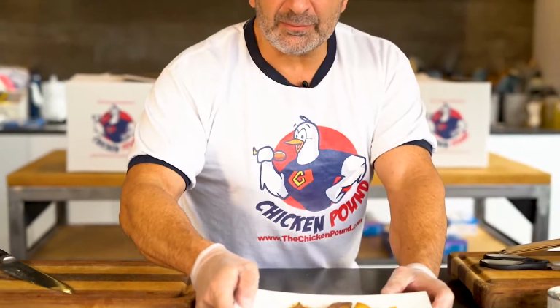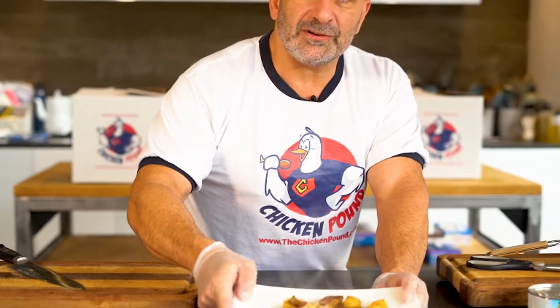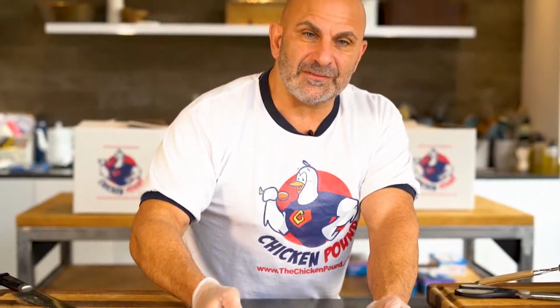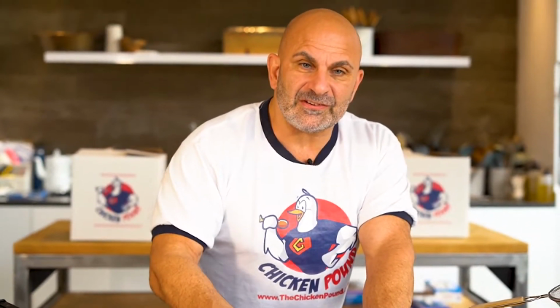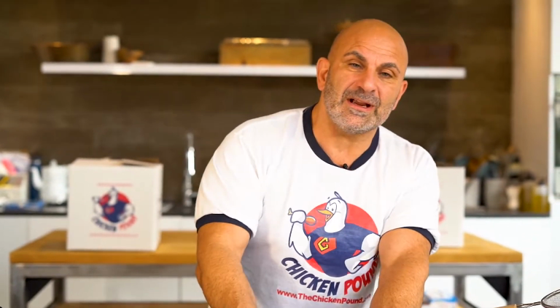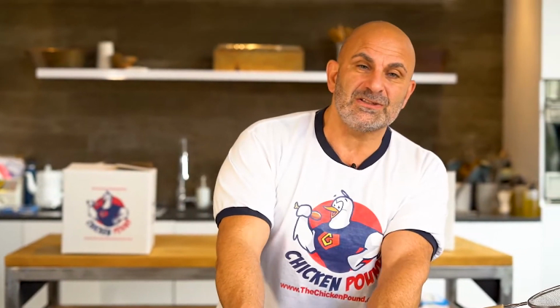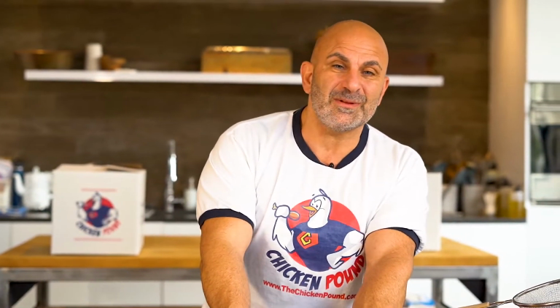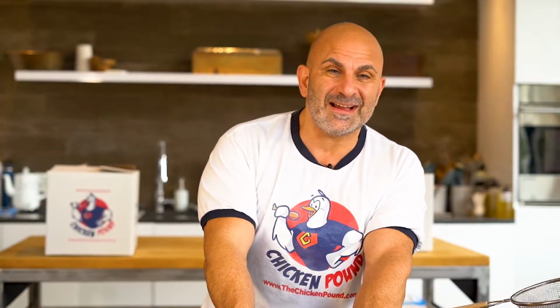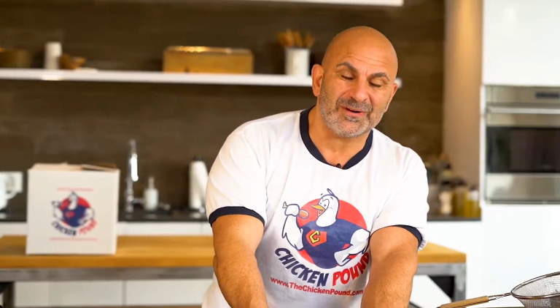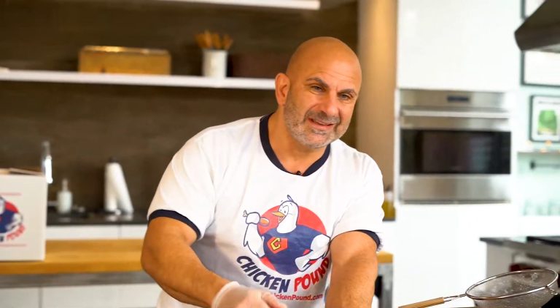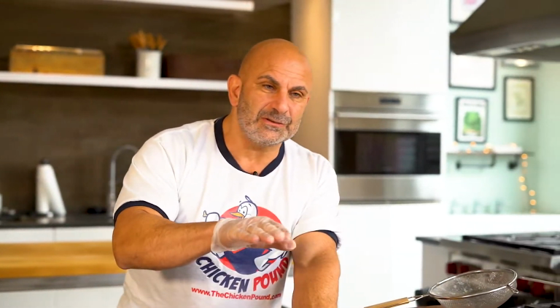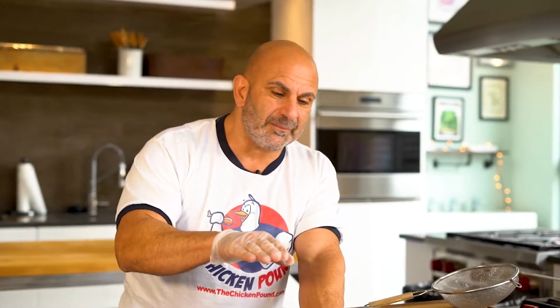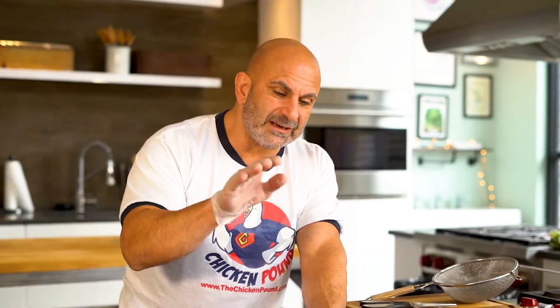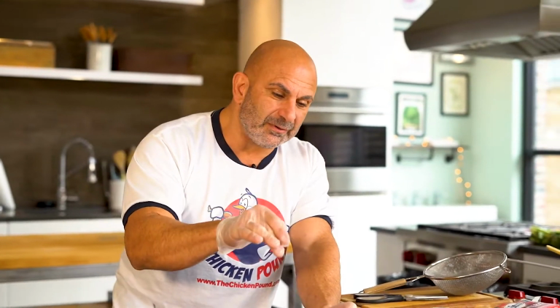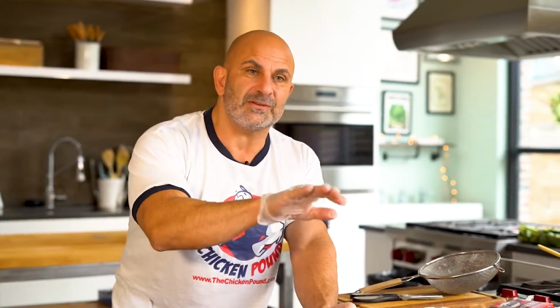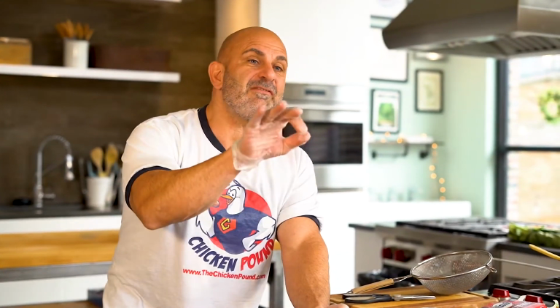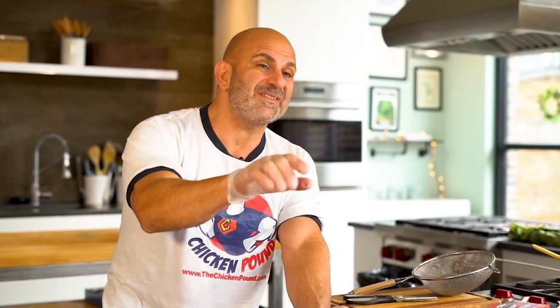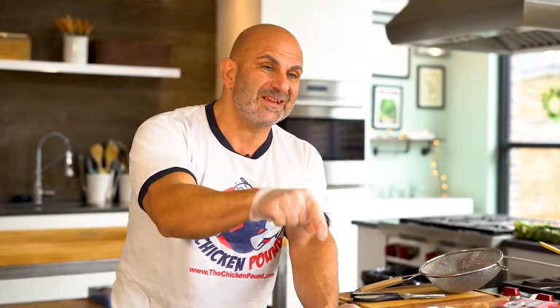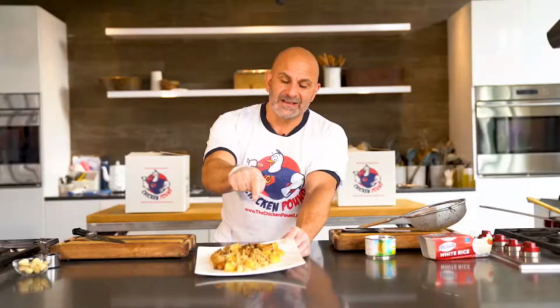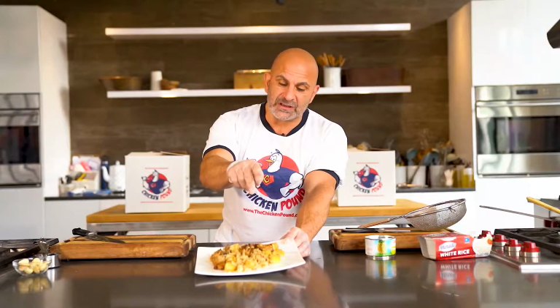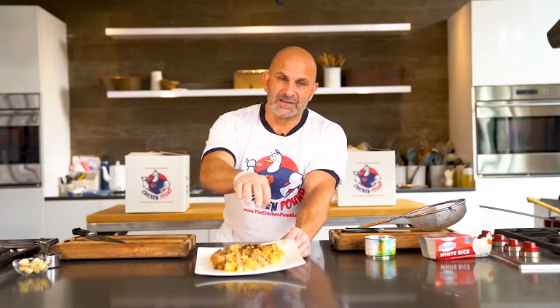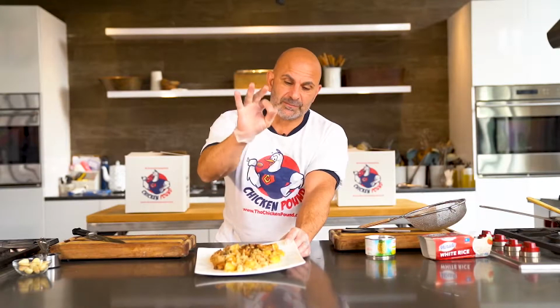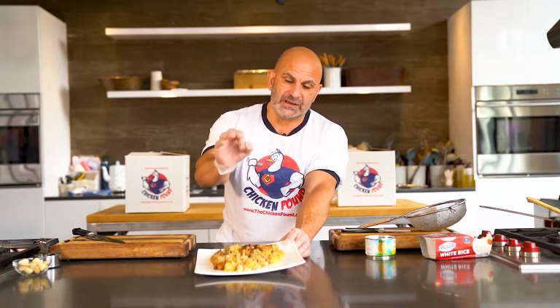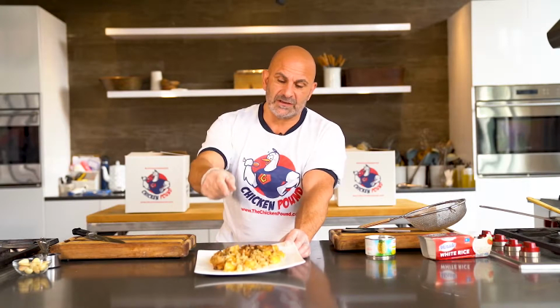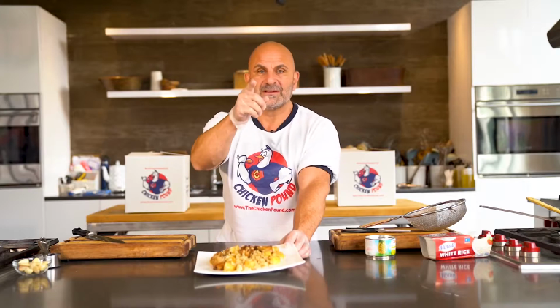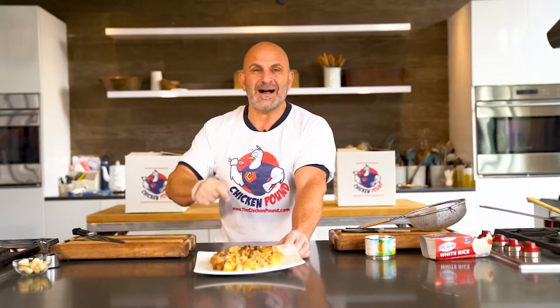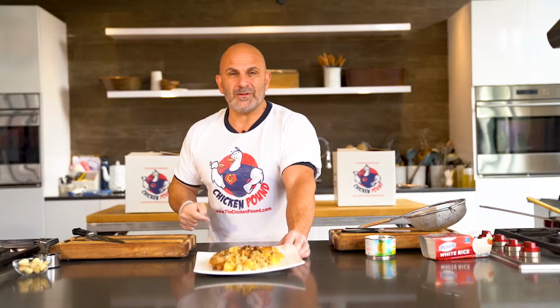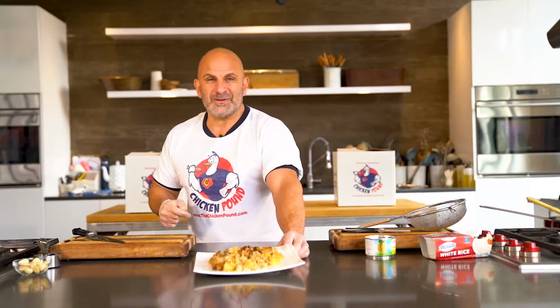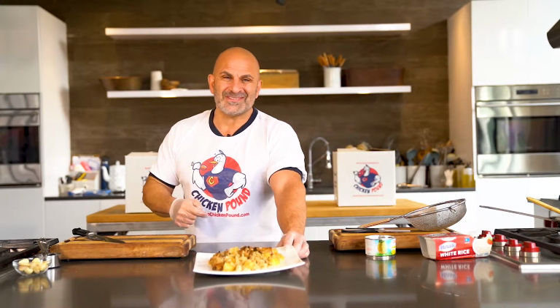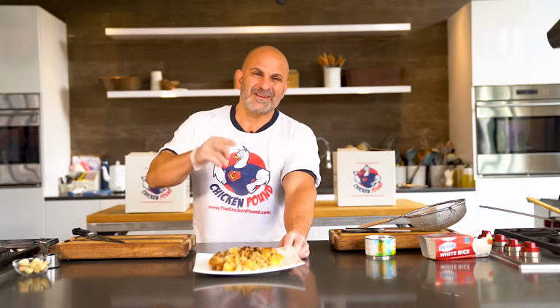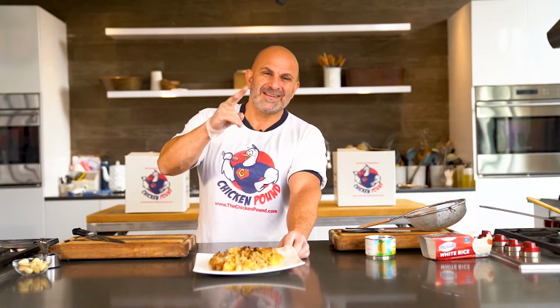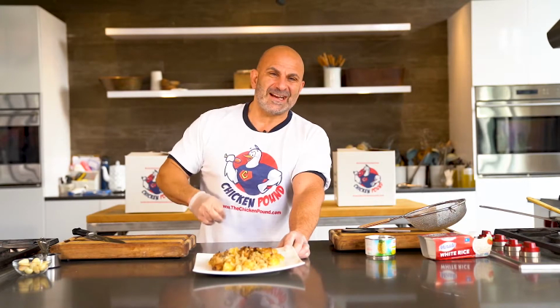I promise you, you're going to love this. This is teriyaki chicken with pineapple and rice — you cannot beat it. It takes about five minutes to make: quick, easy, simple, three ingredients. I'm Carlo Filippone, your Muscle Chef, signing out.